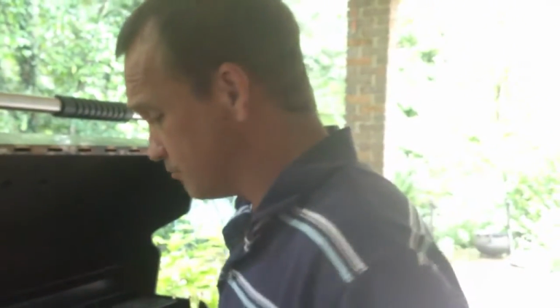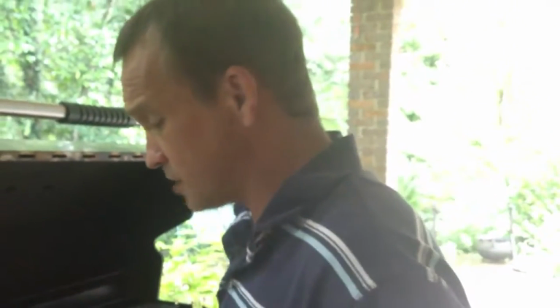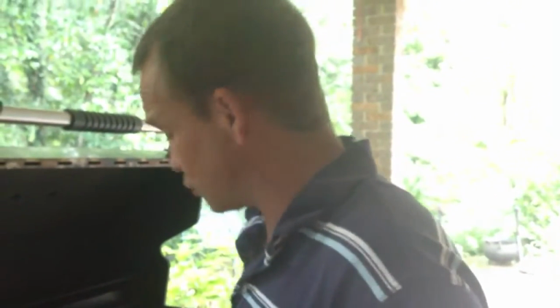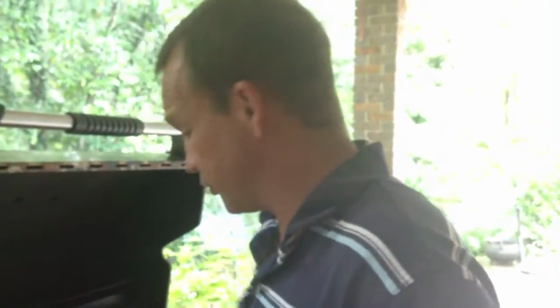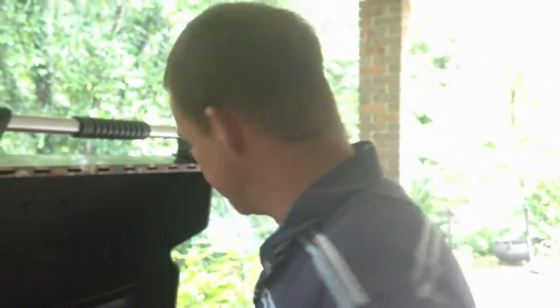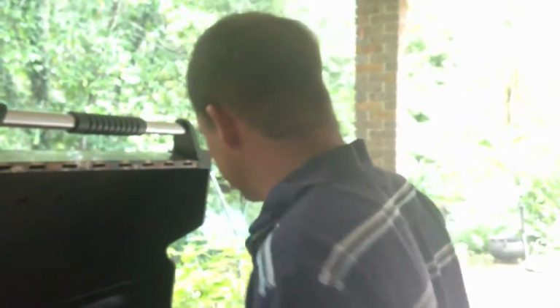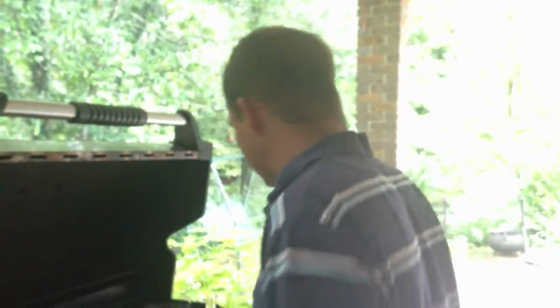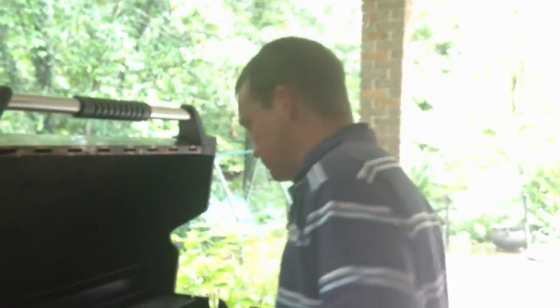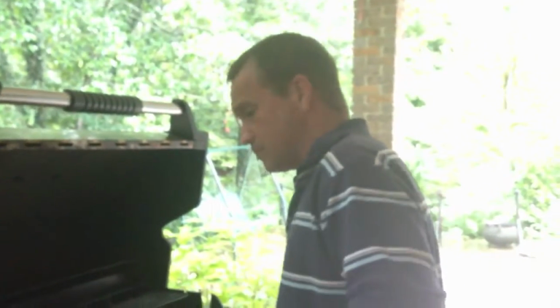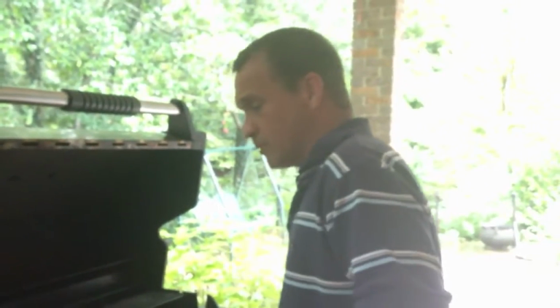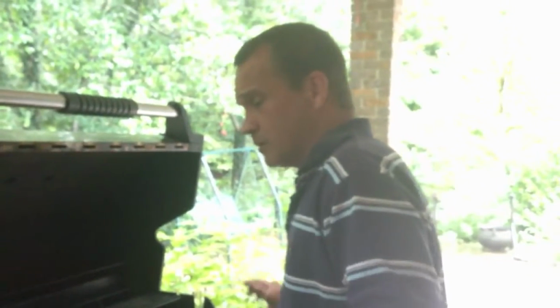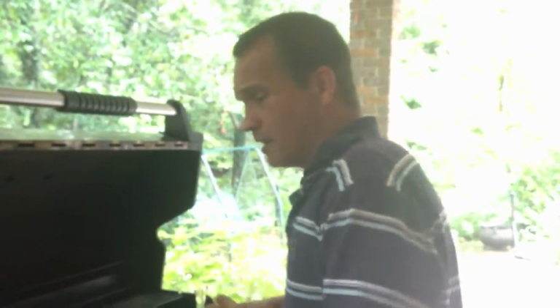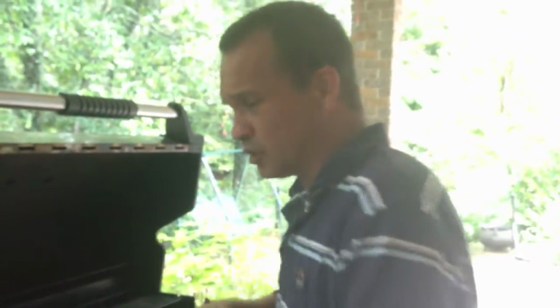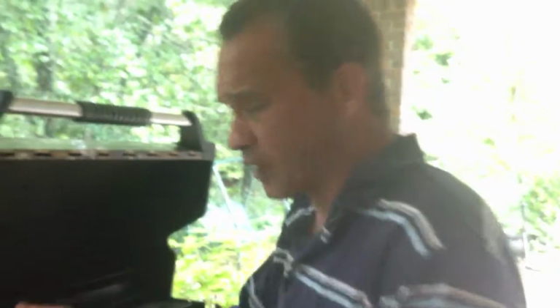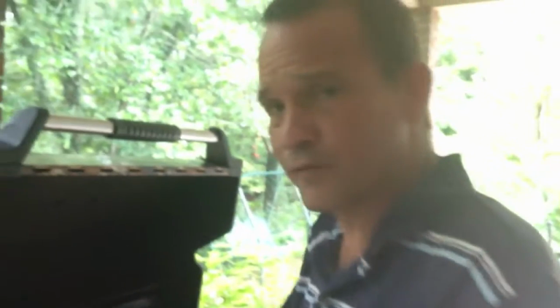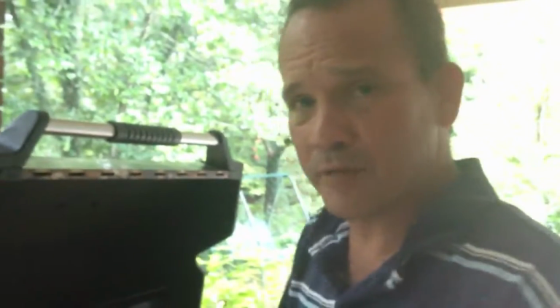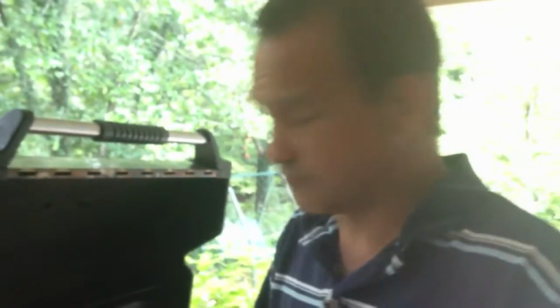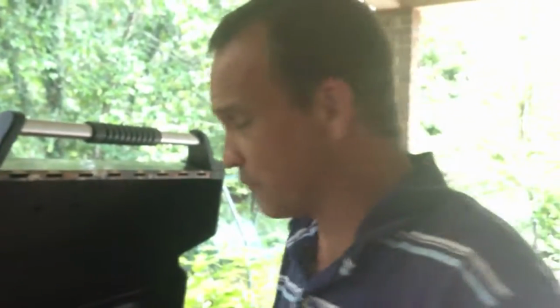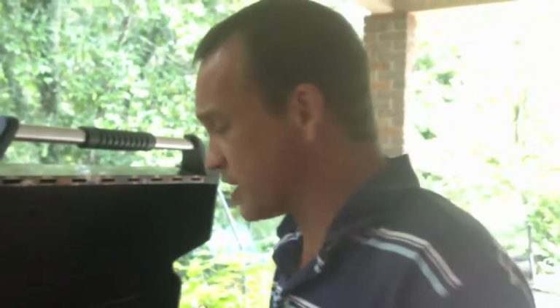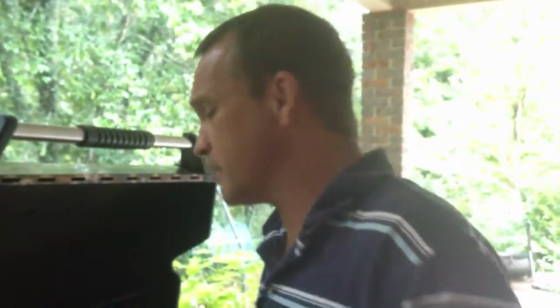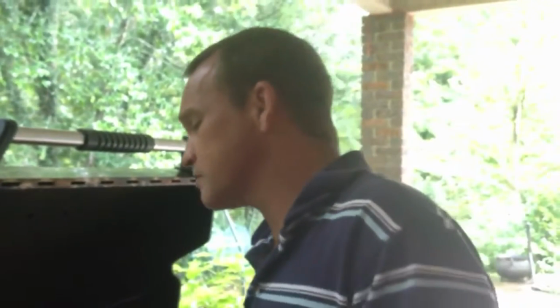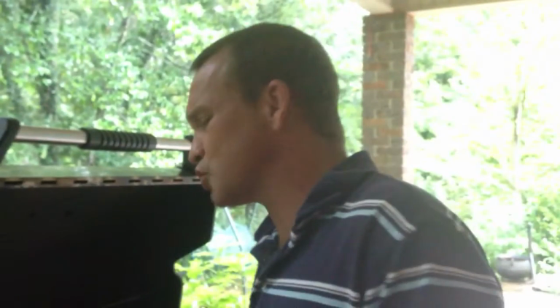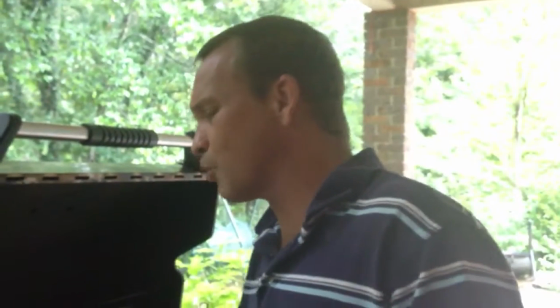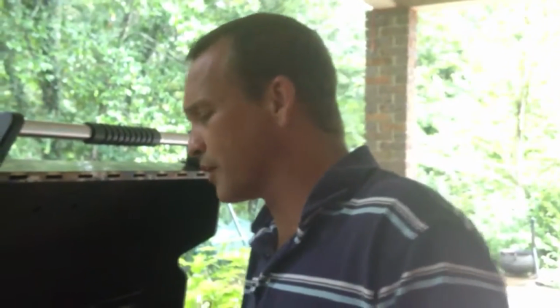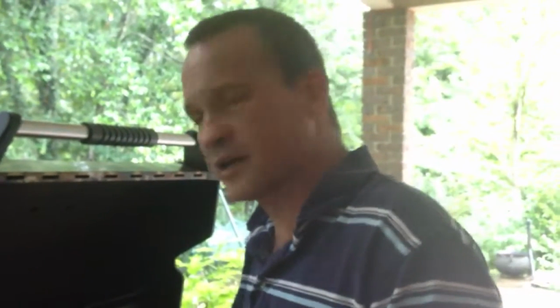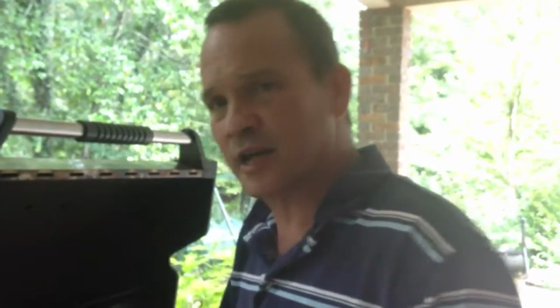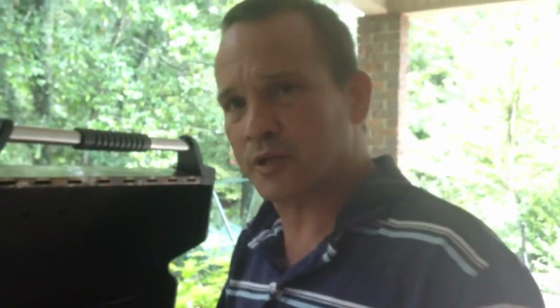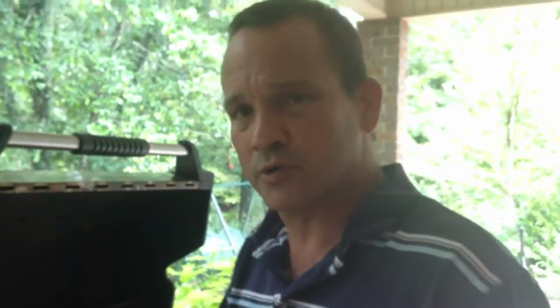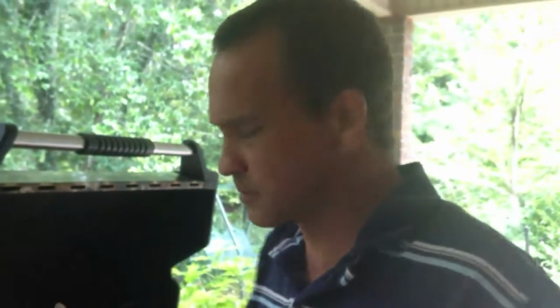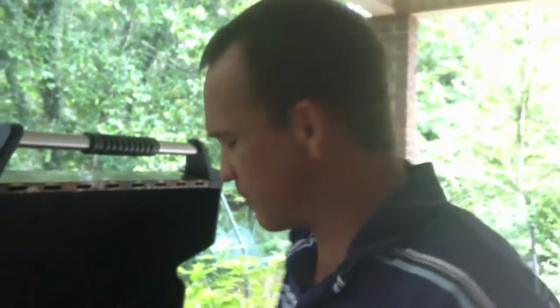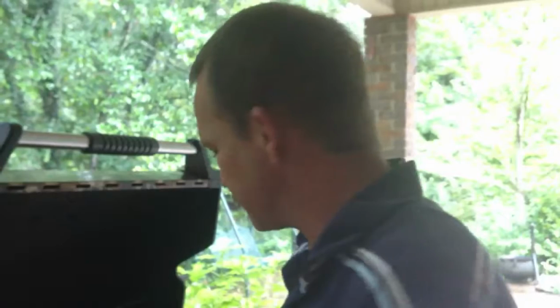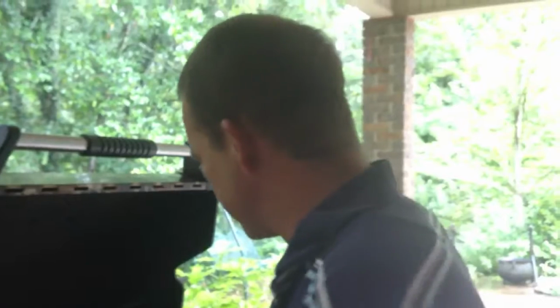These thighs look really good. I cooked the sauce on the oven for about 15 minutes. When it started boiling, I cut it down really low and let it simmer for about 15 minutes.